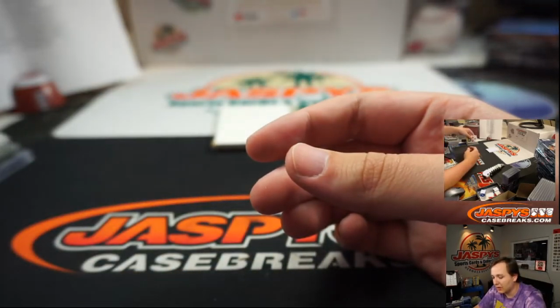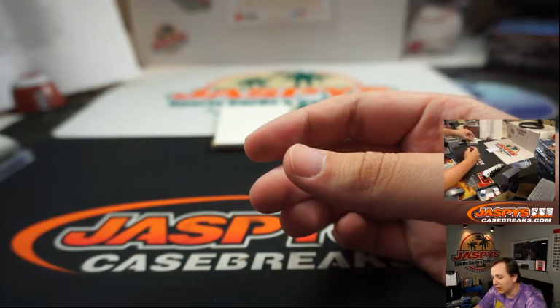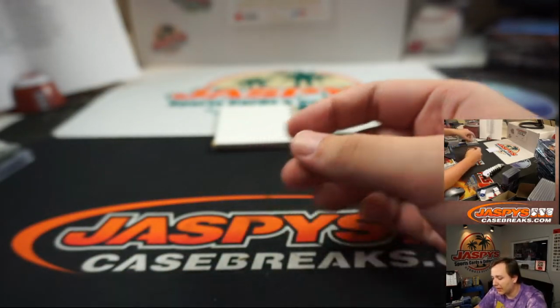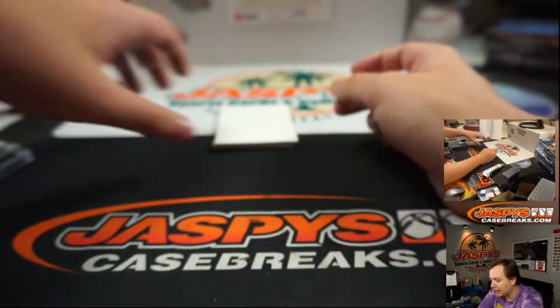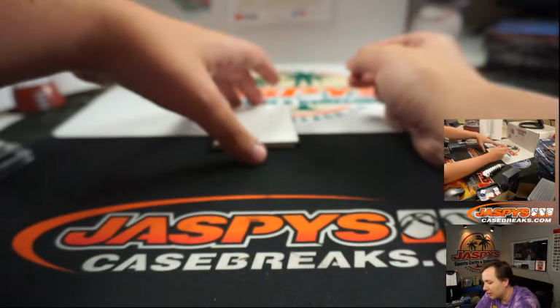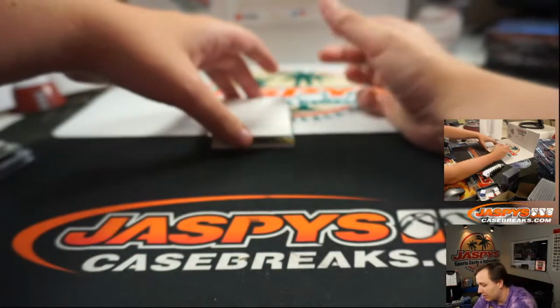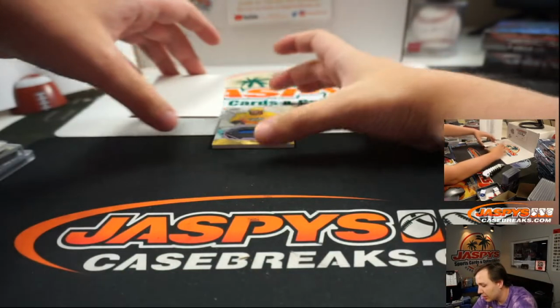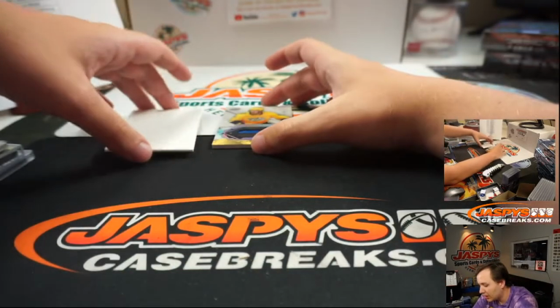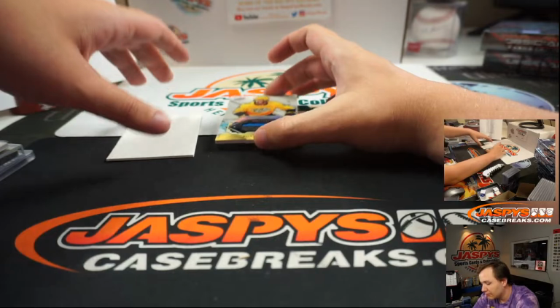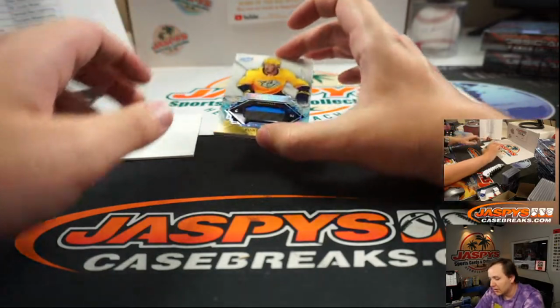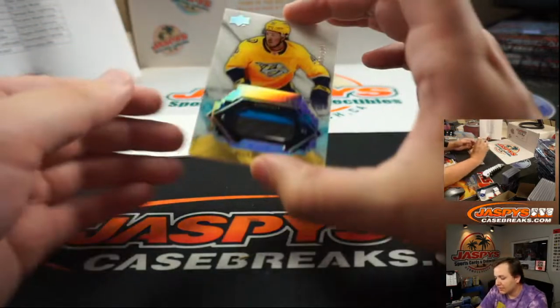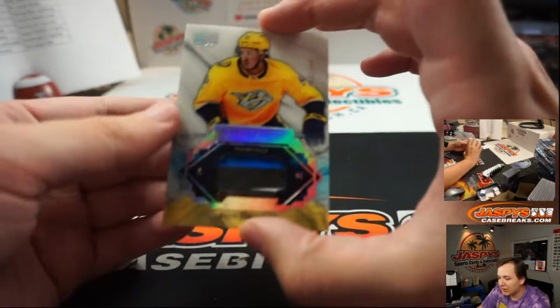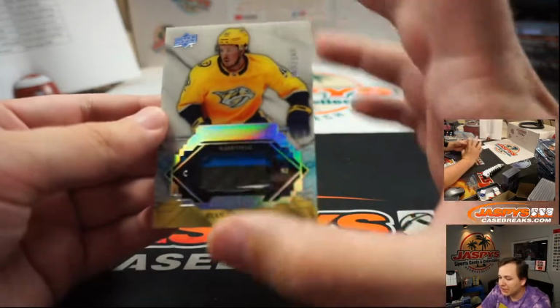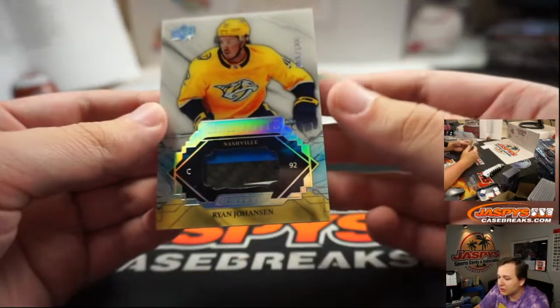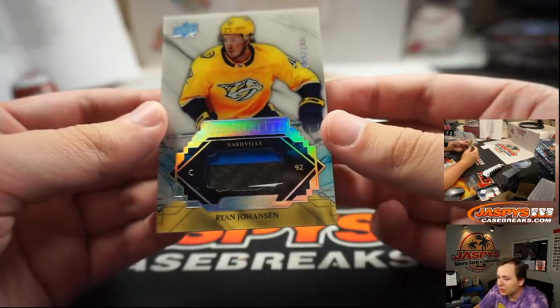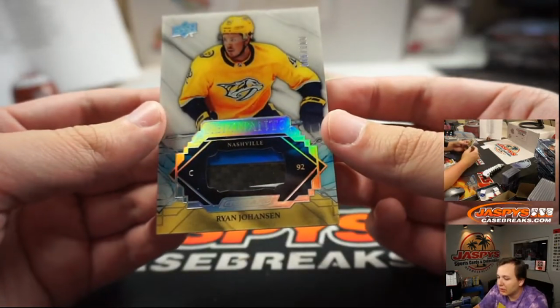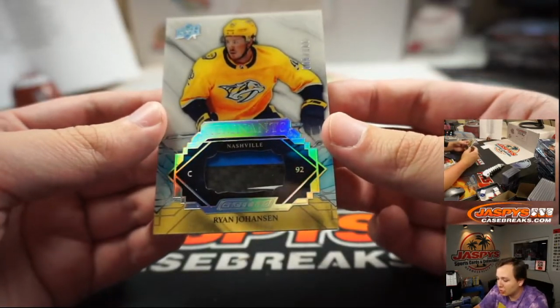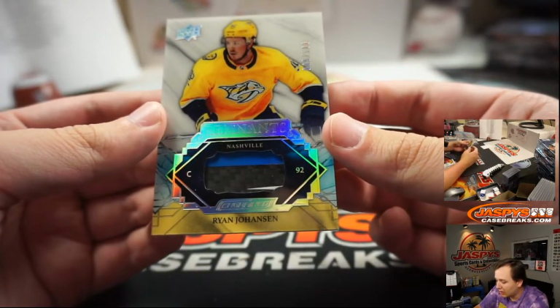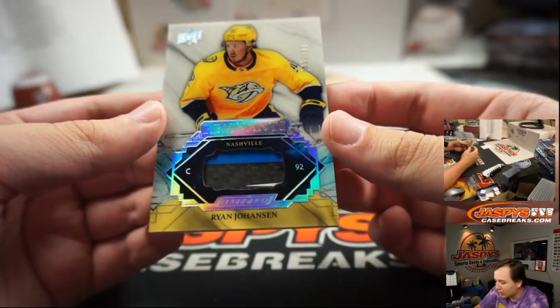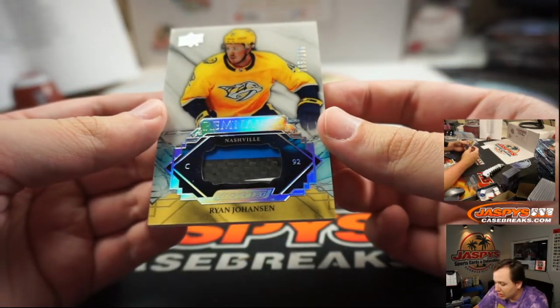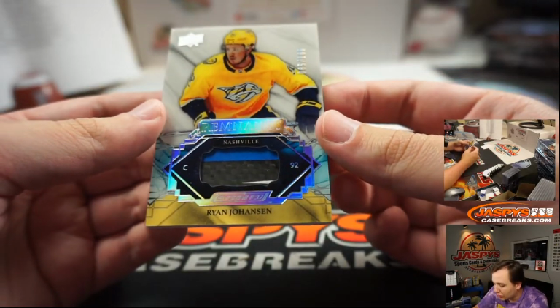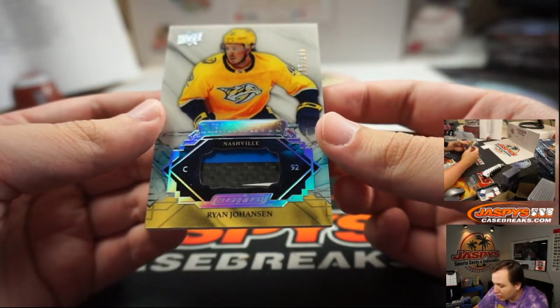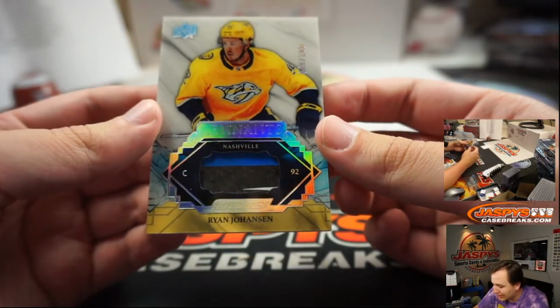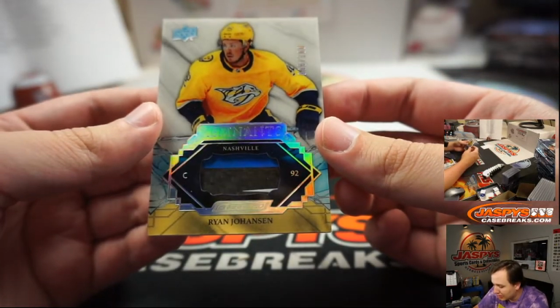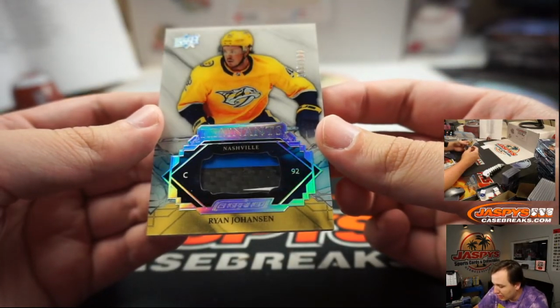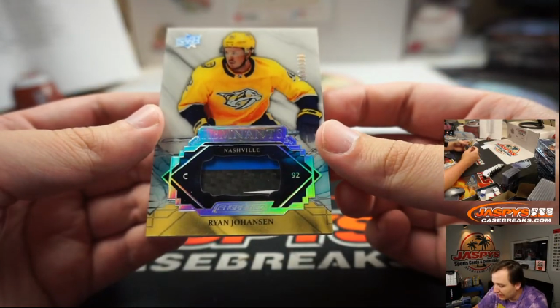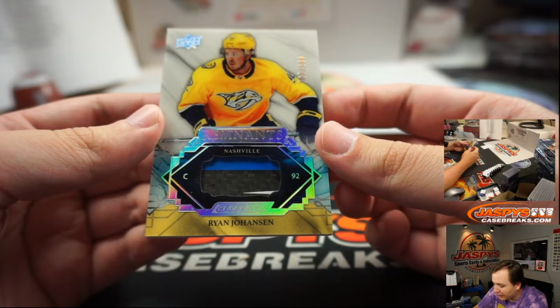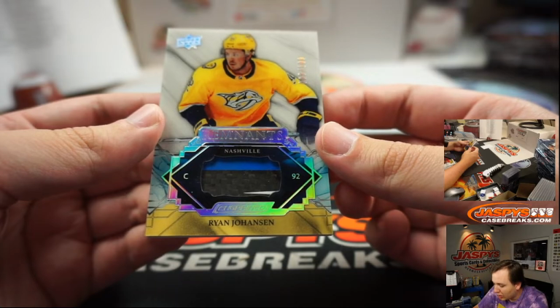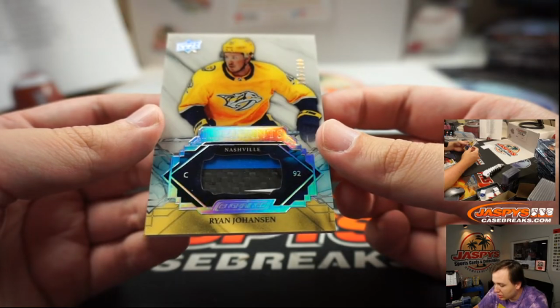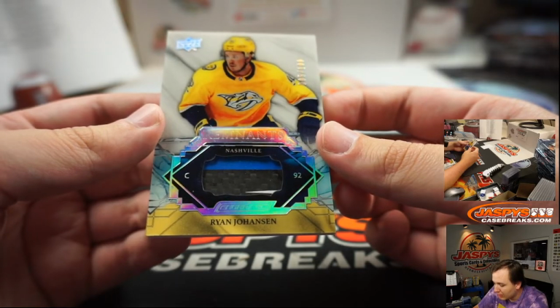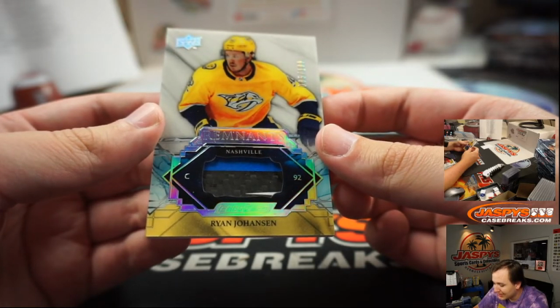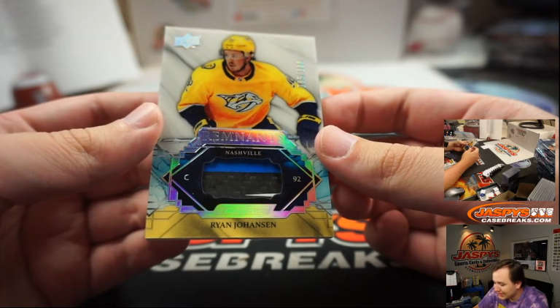The final hit from Ingrained is for Nashville, going out to Jarrell — you got a Ryan Johansen, 85 out of 100, Remnant stick.